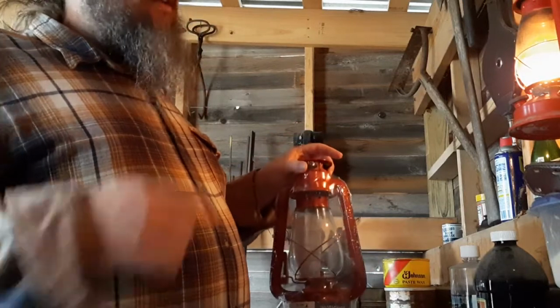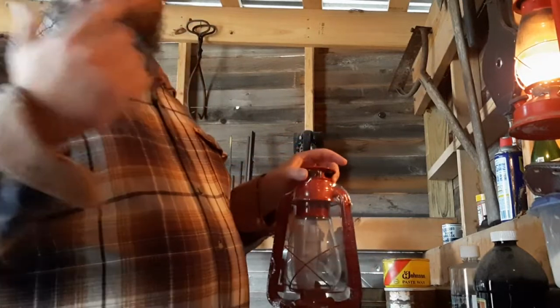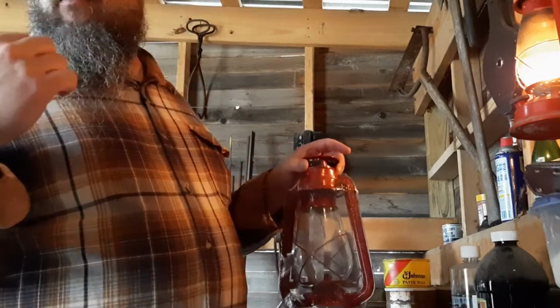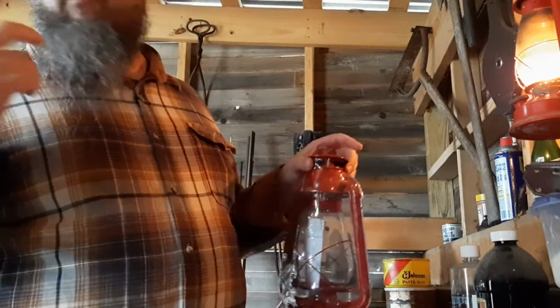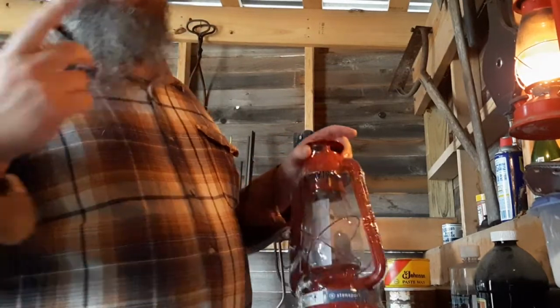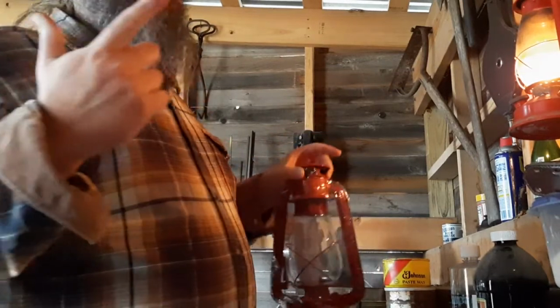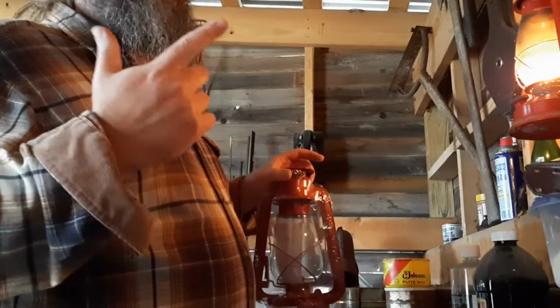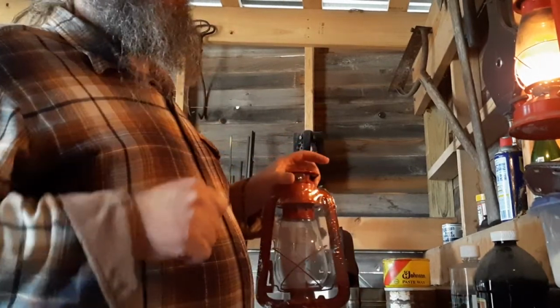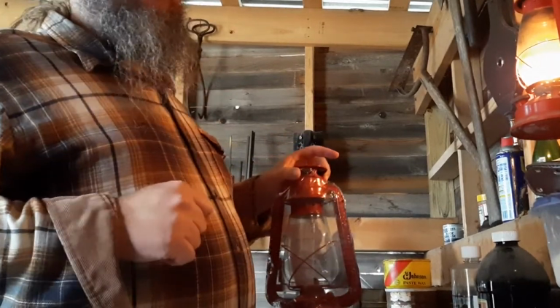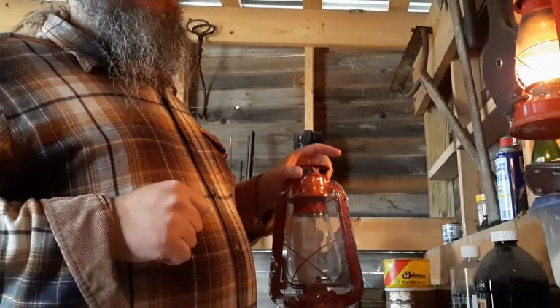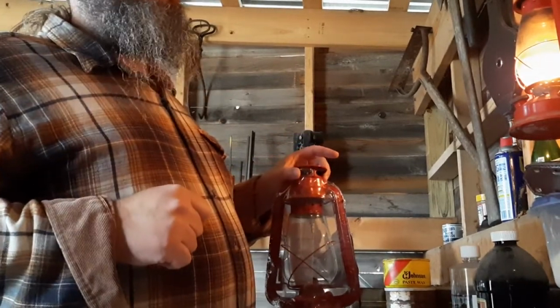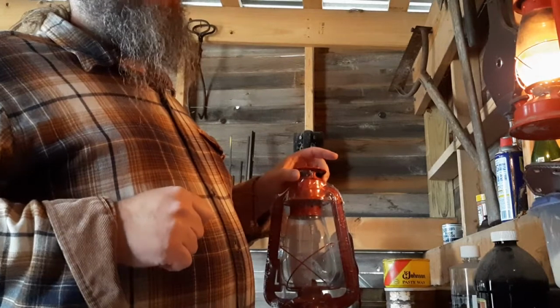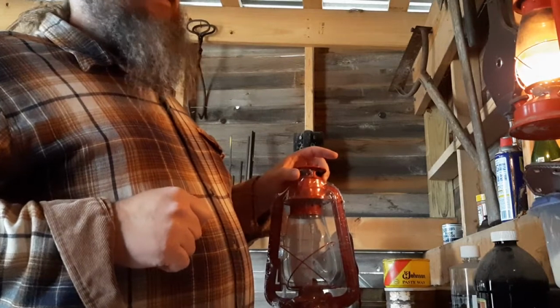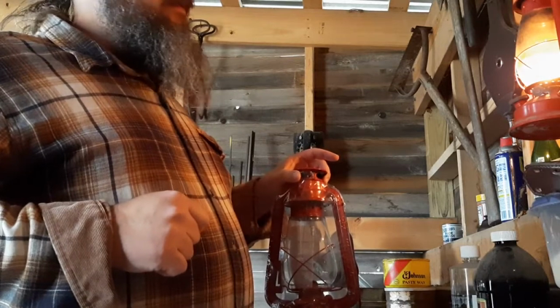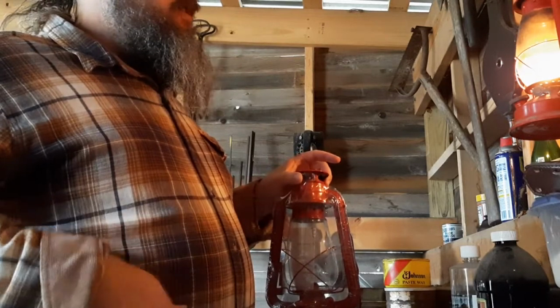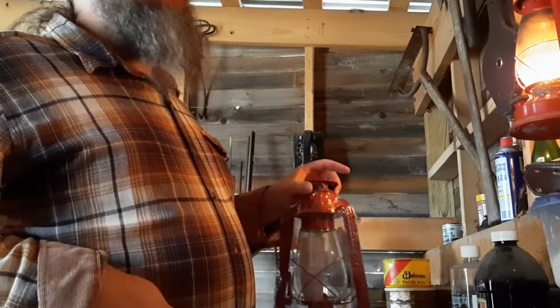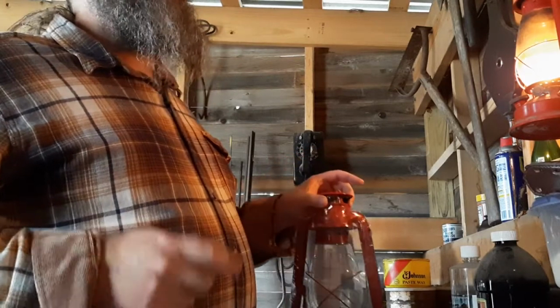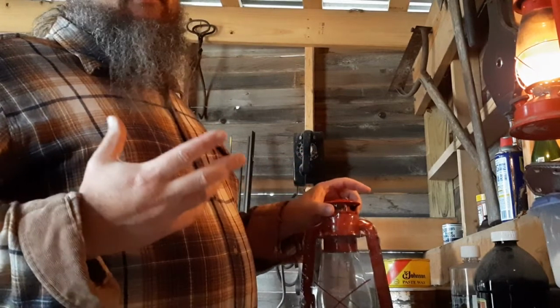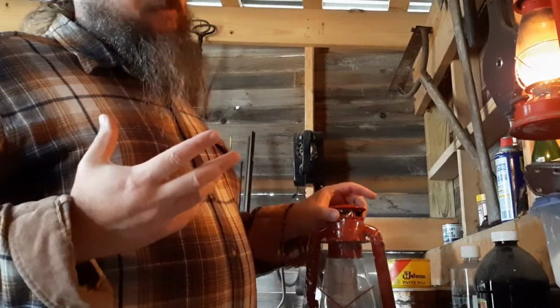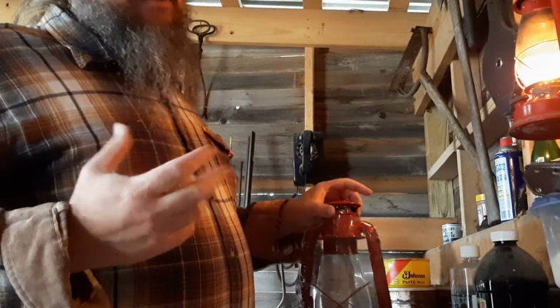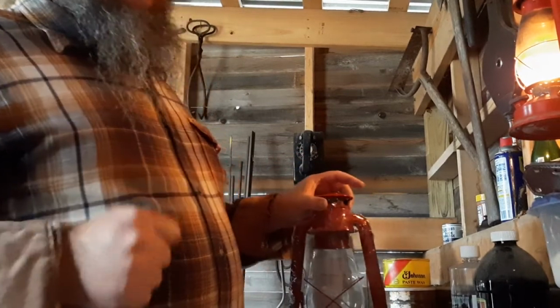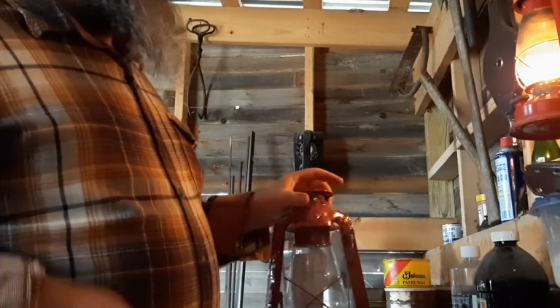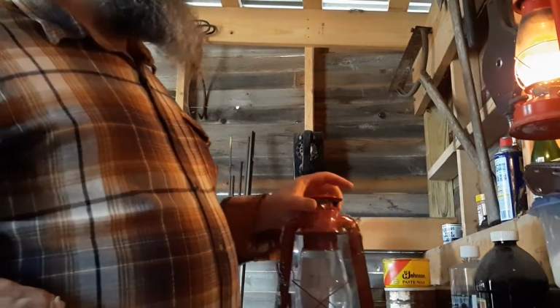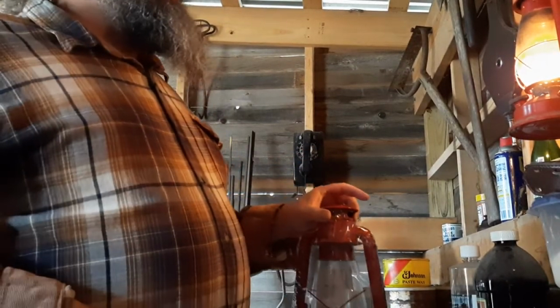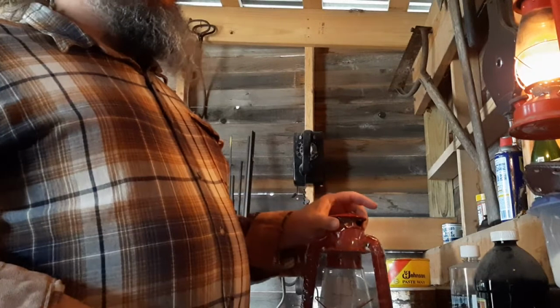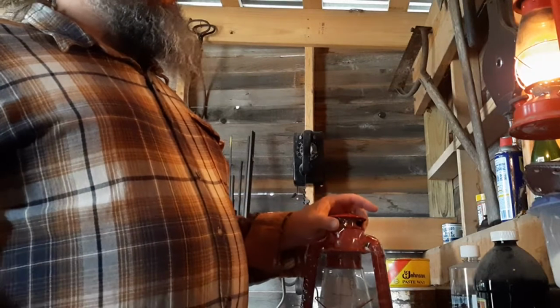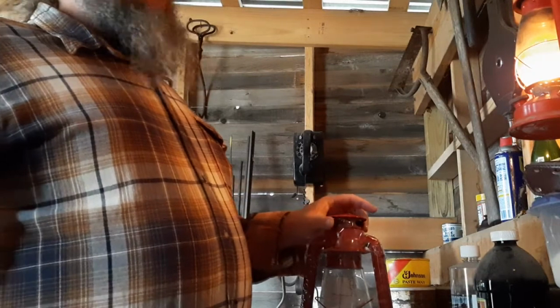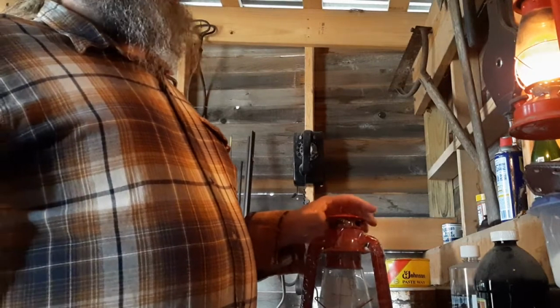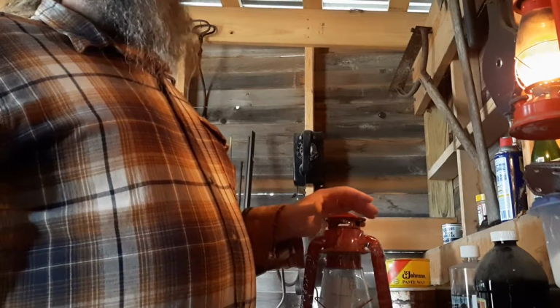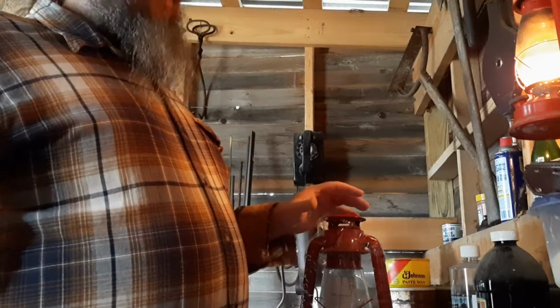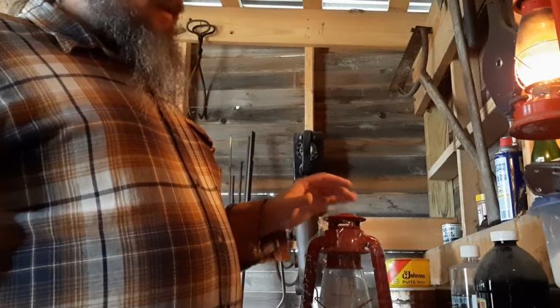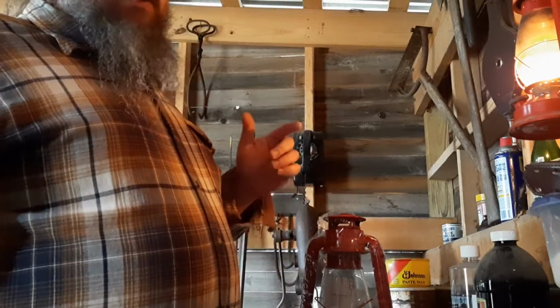I've got several around the shop — five actually — and they're cheap to run. They're not the best light, not real bright, but they run for many many hours on a tank of fuel, and the fuel is cheap.